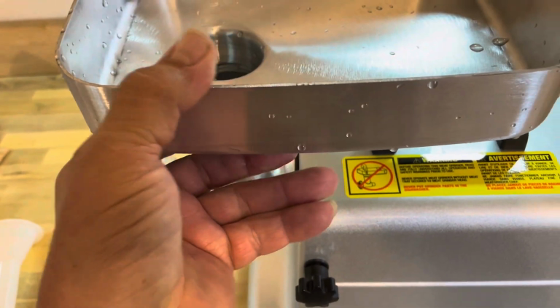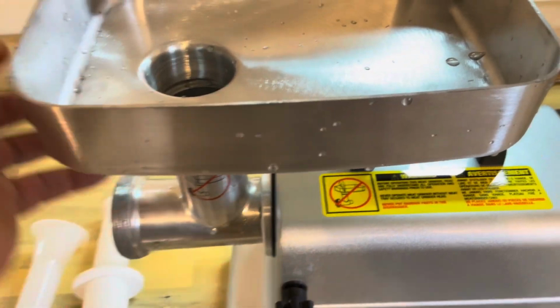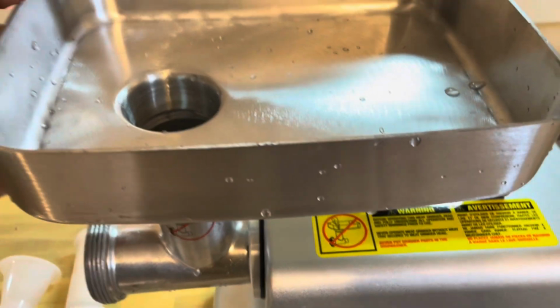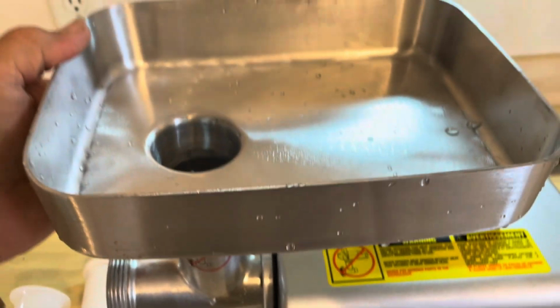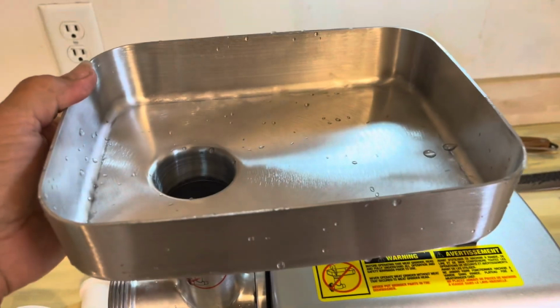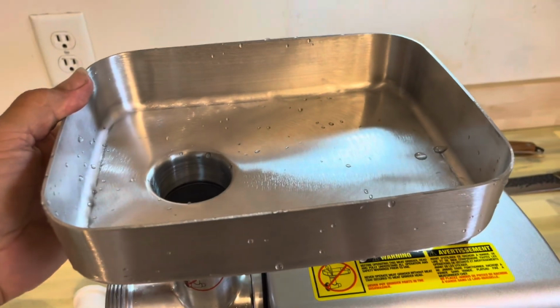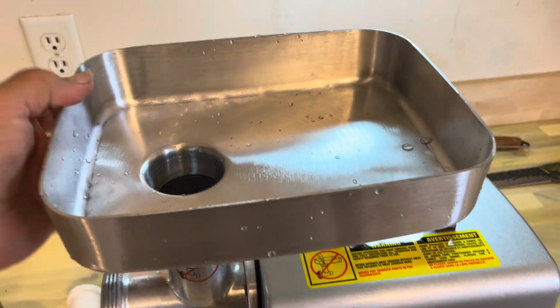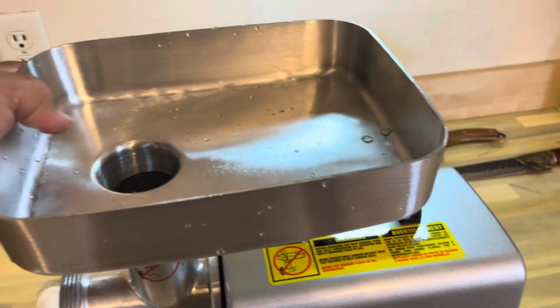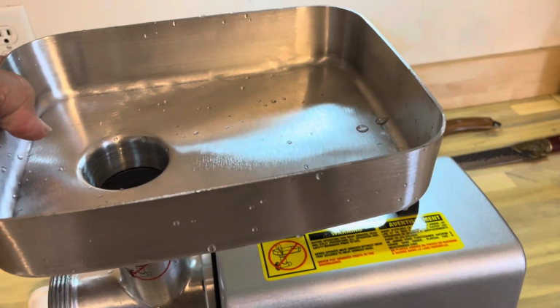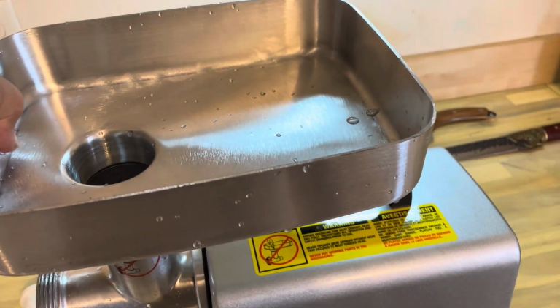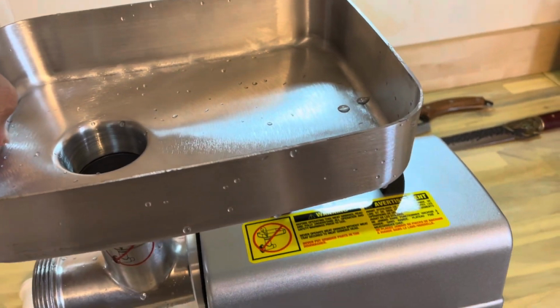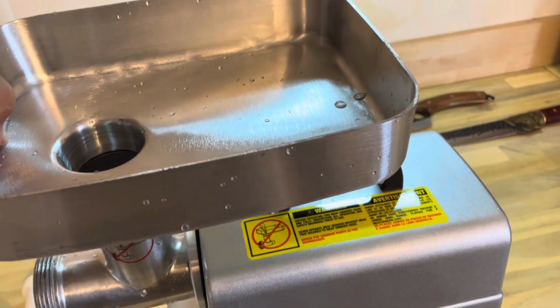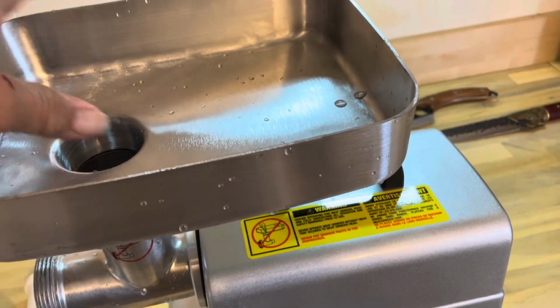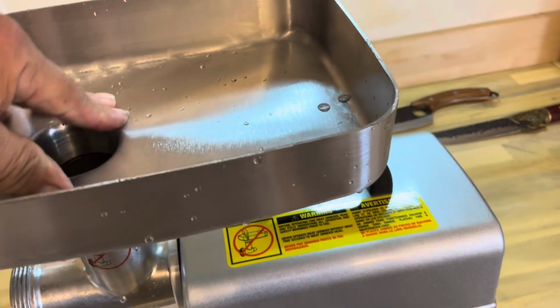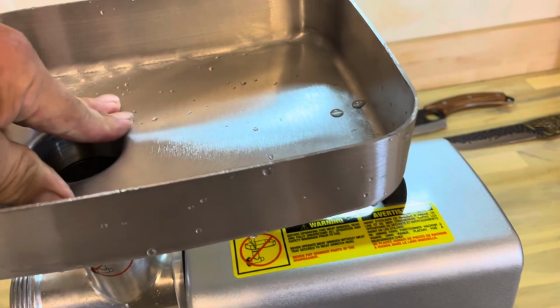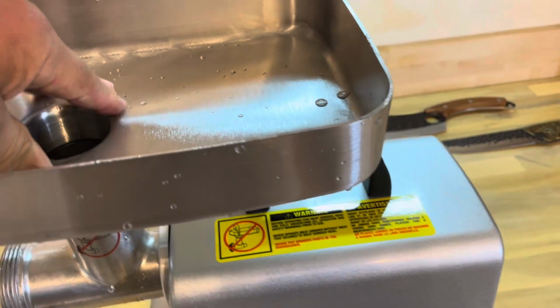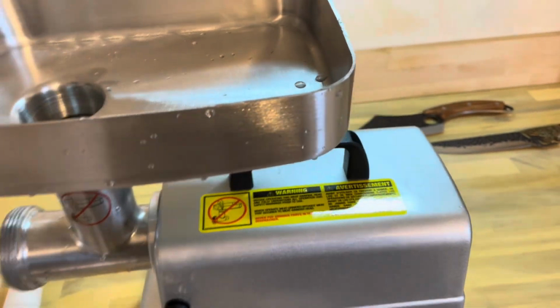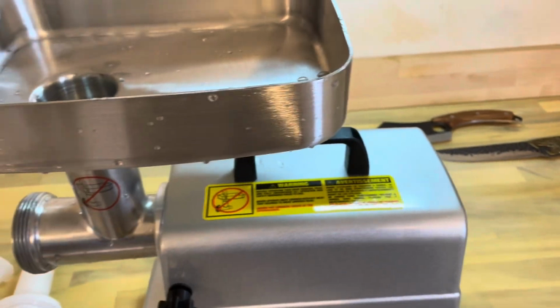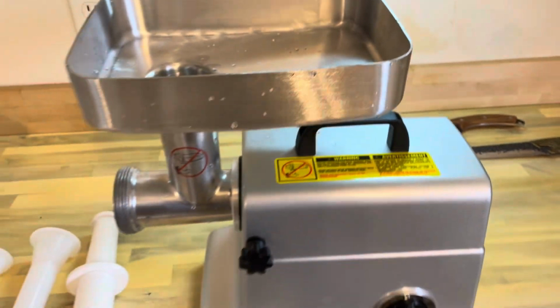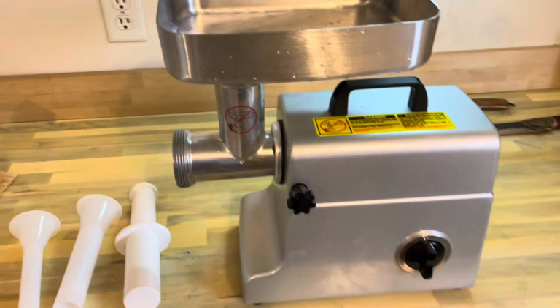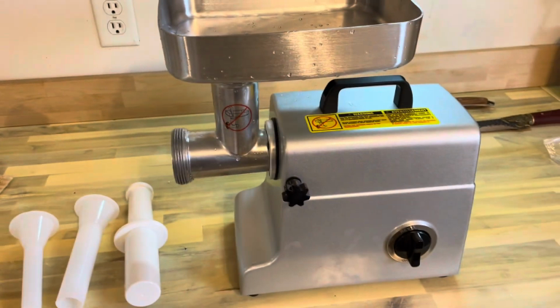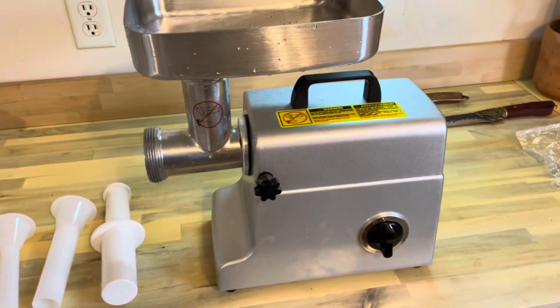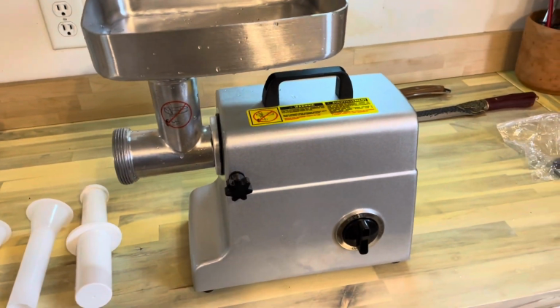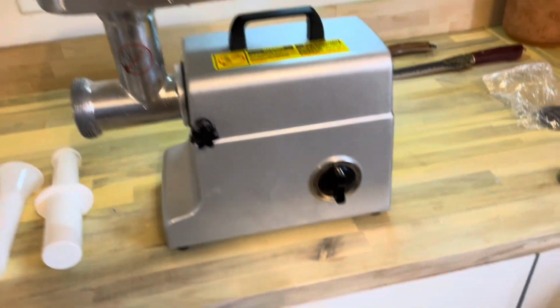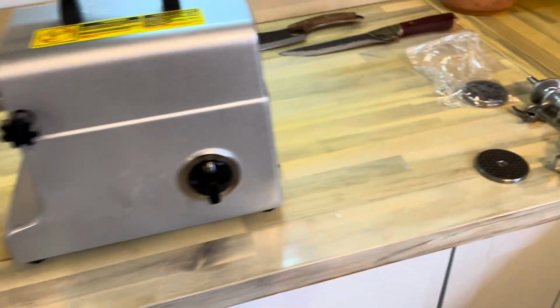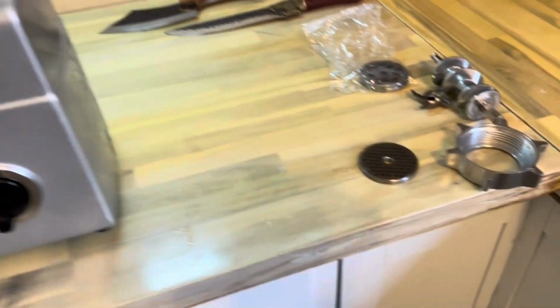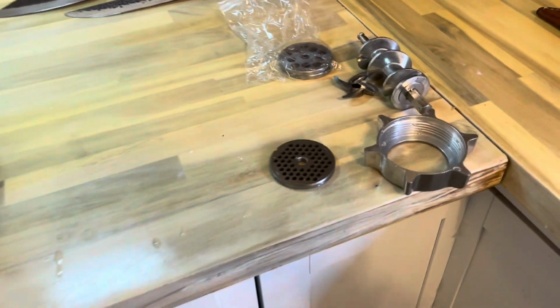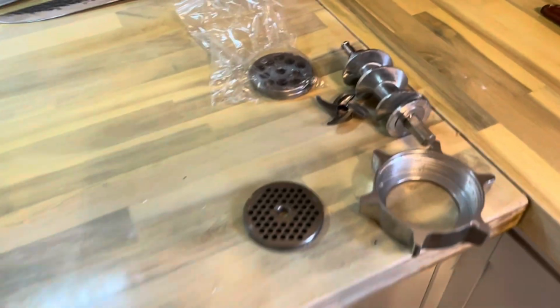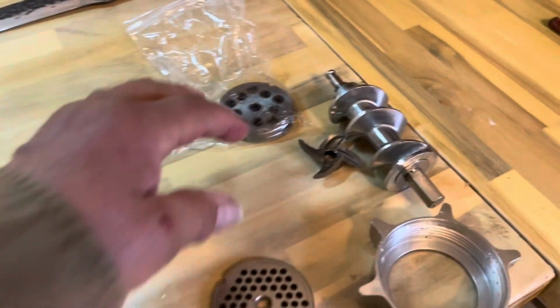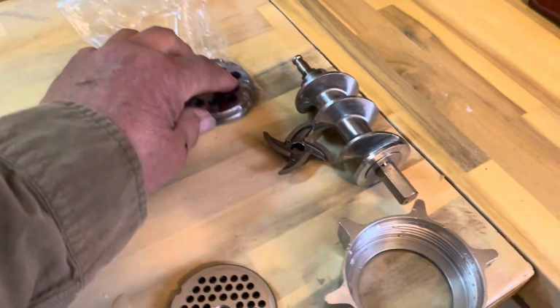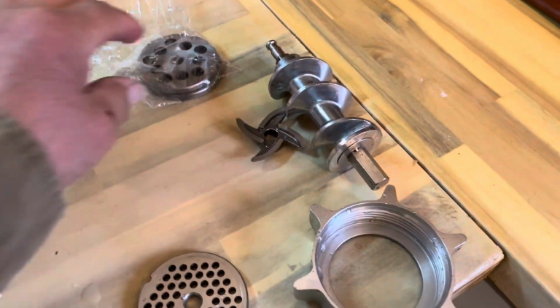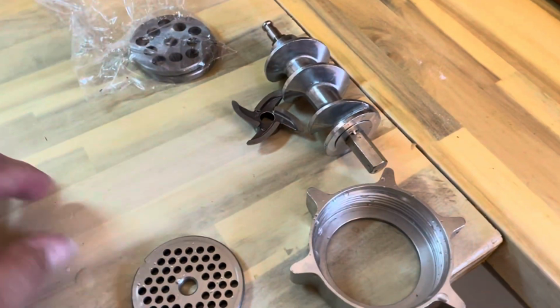You got this nice pan that goes up there where you put all the meat - it's real nice. We're gonna get it all put together and we're gonna start grinding some meat.